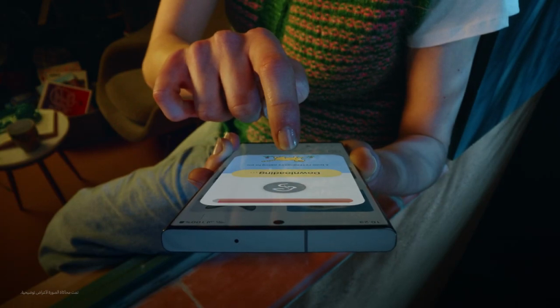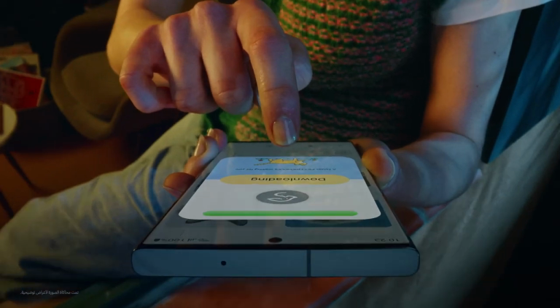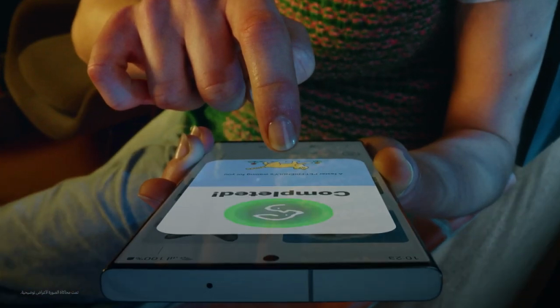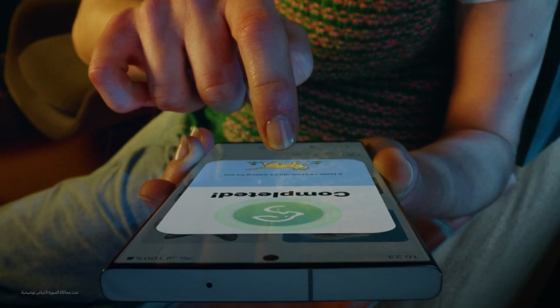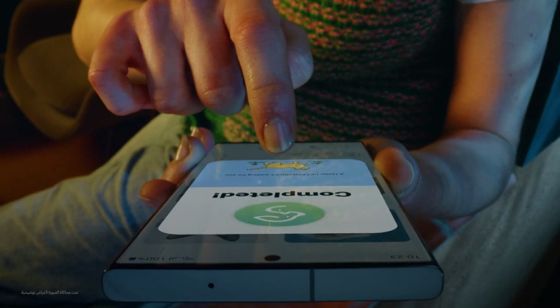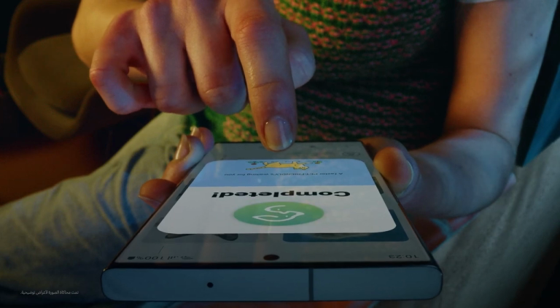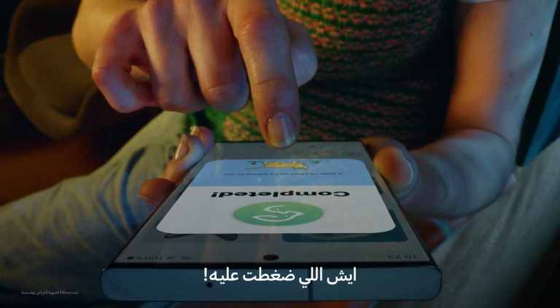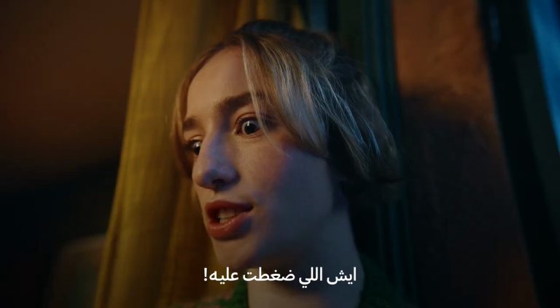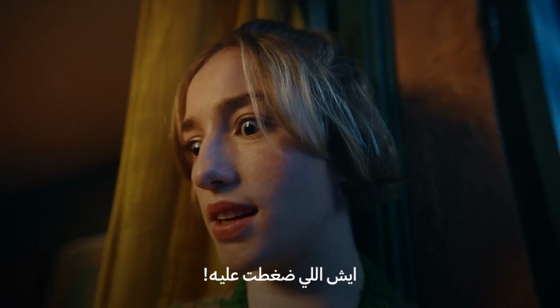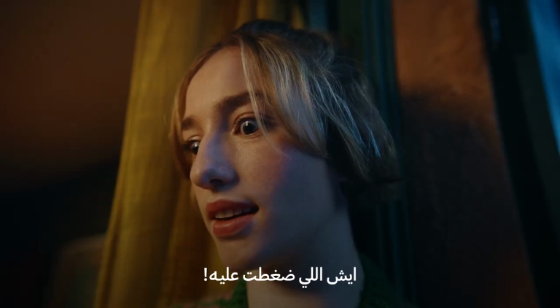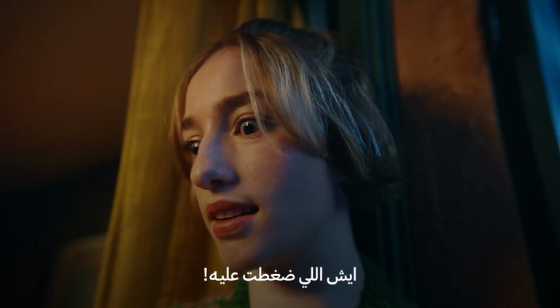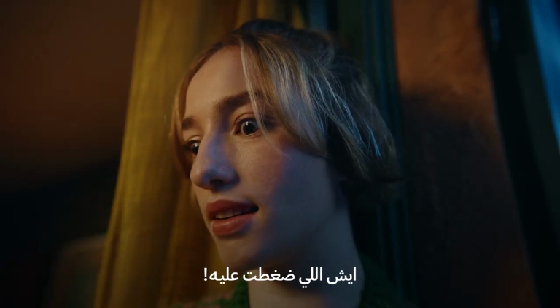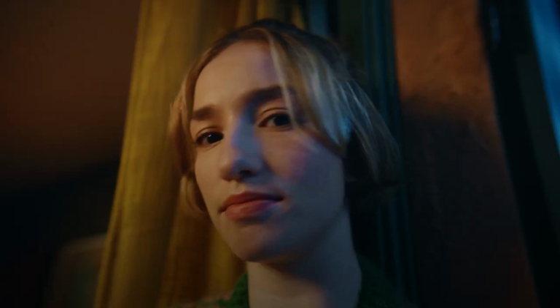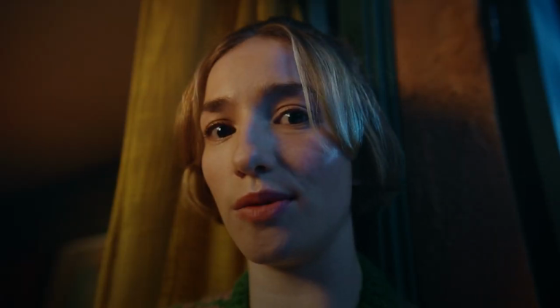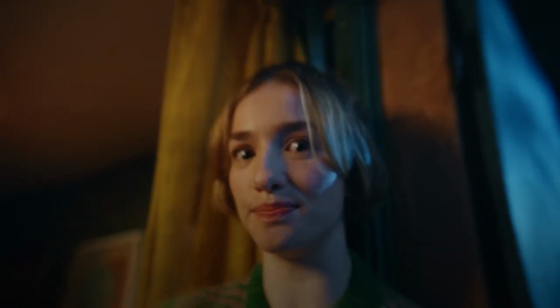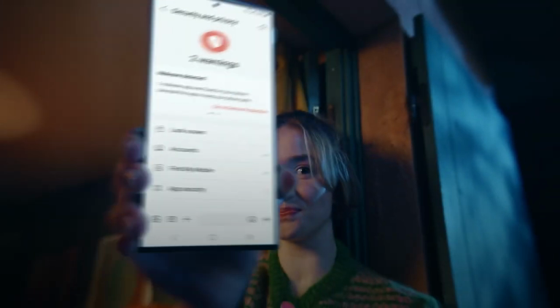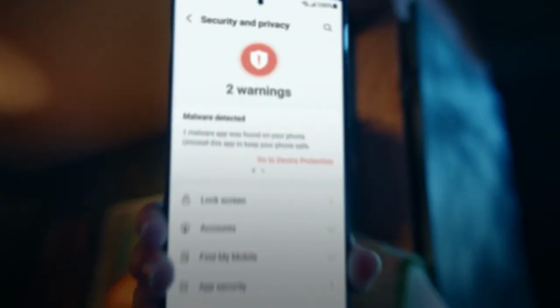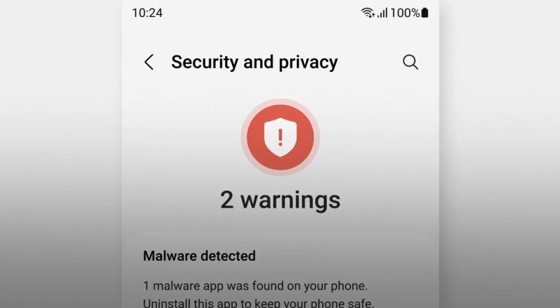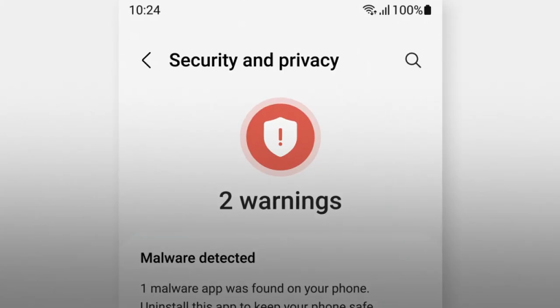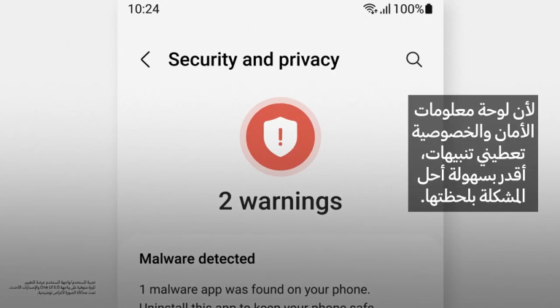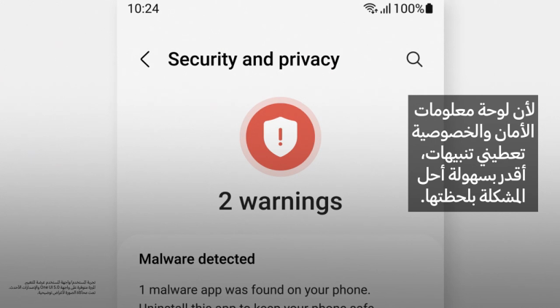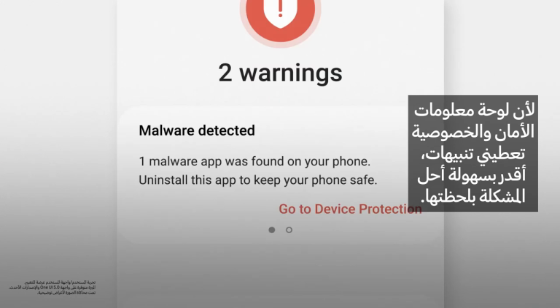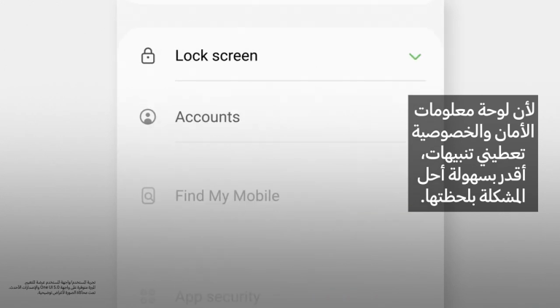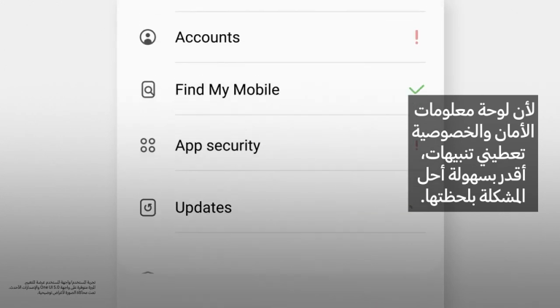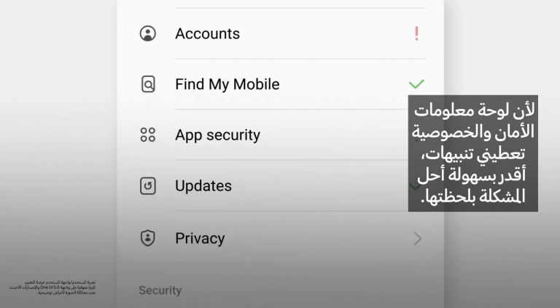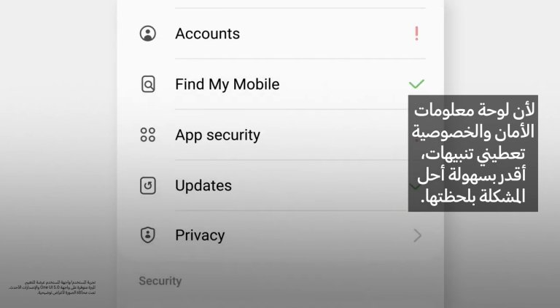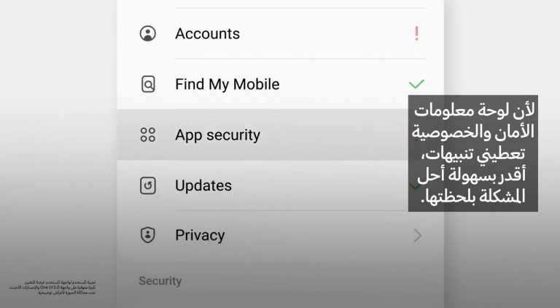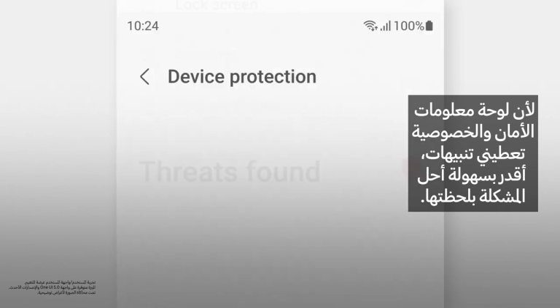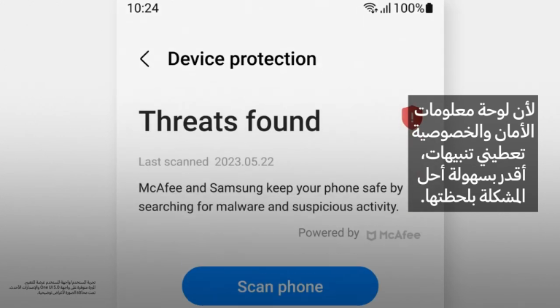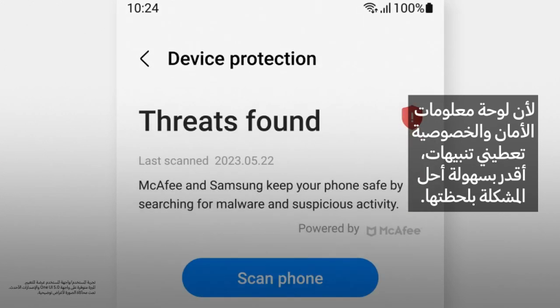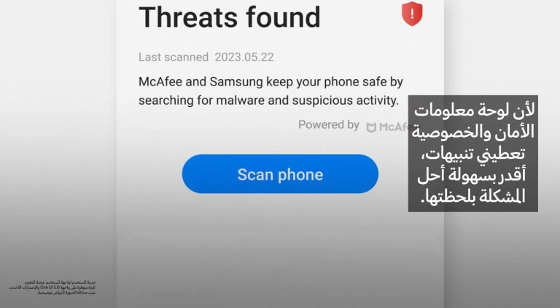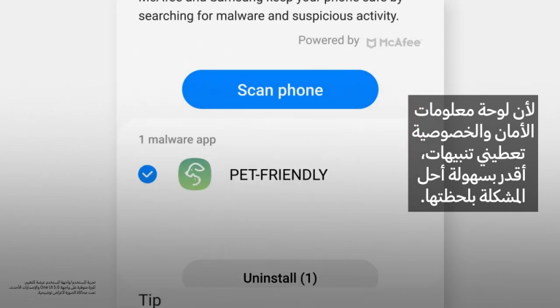Oops. What did I just click? Well, because the security and privacy dashboard gives me alerts, I can fix it right away.